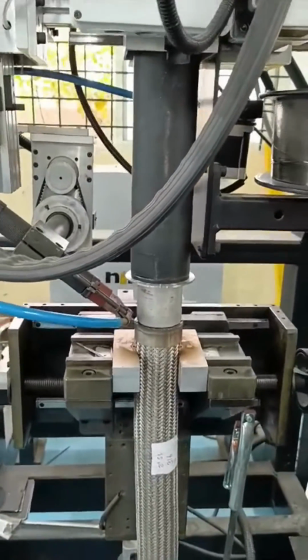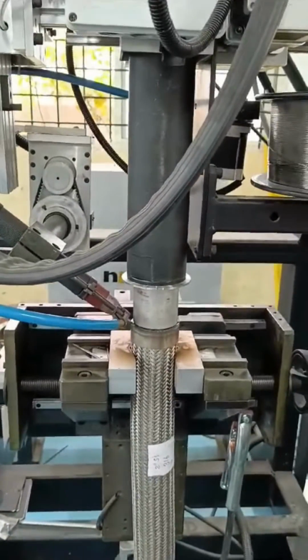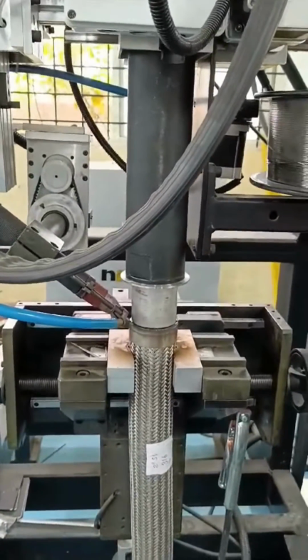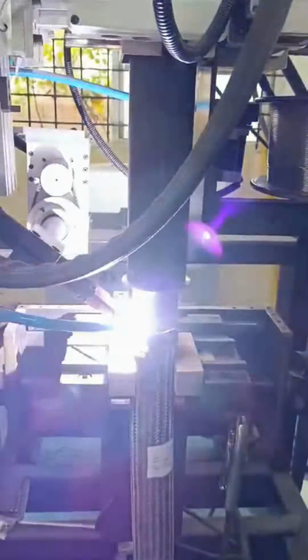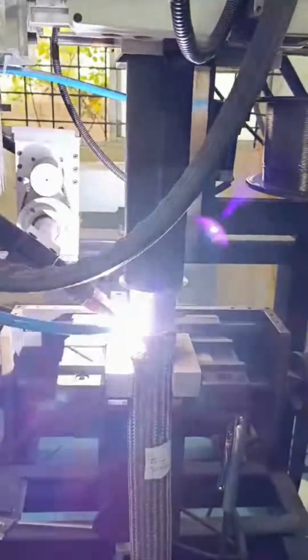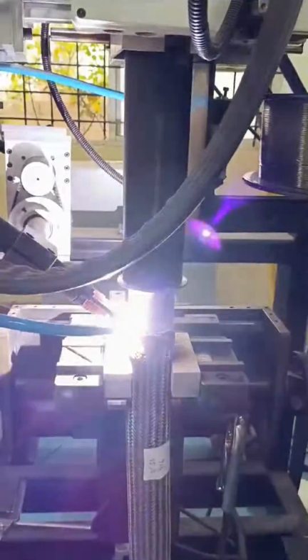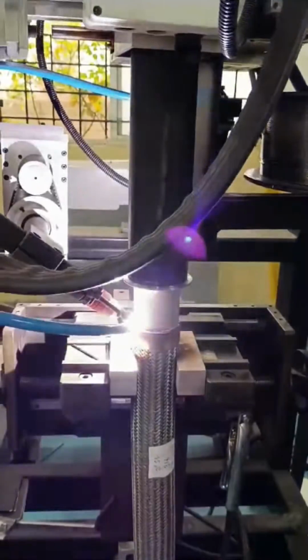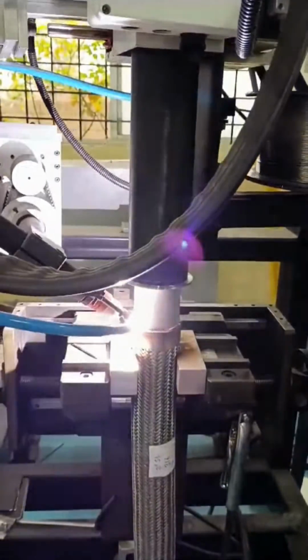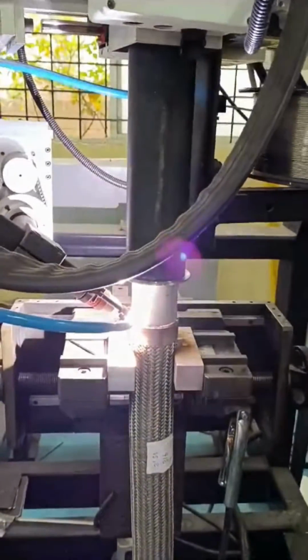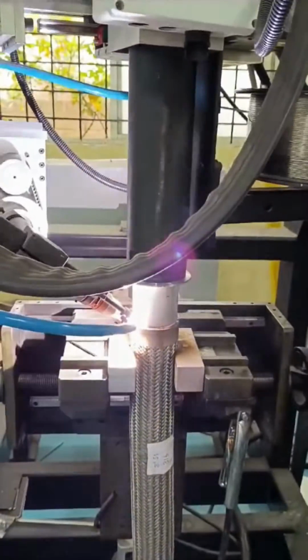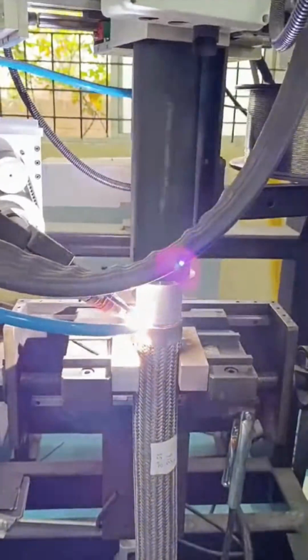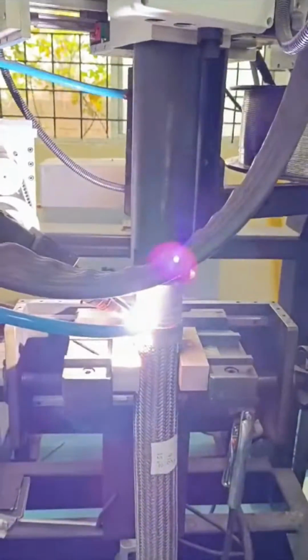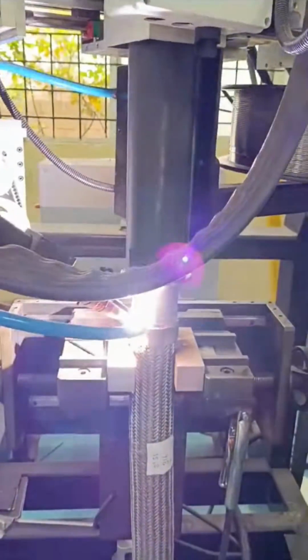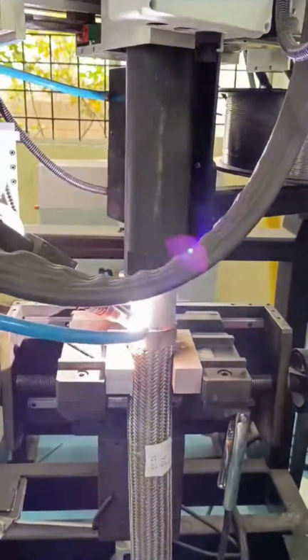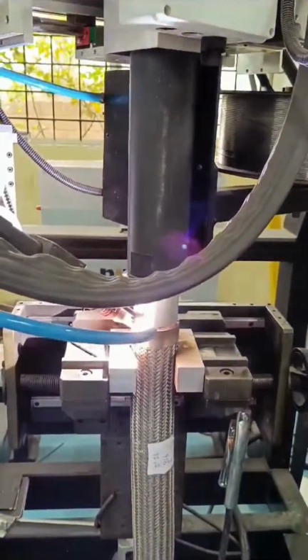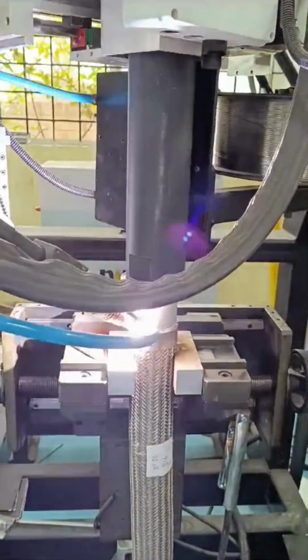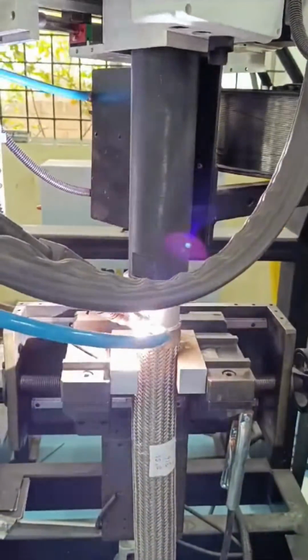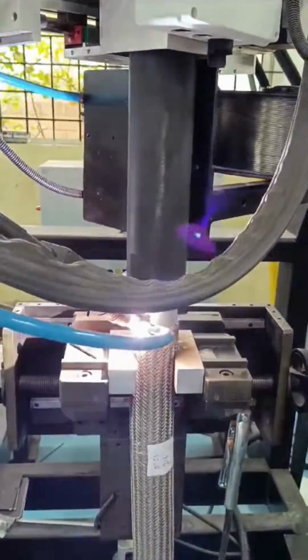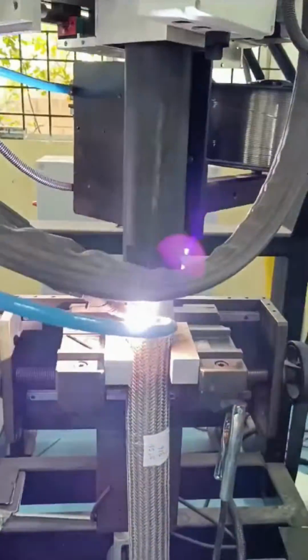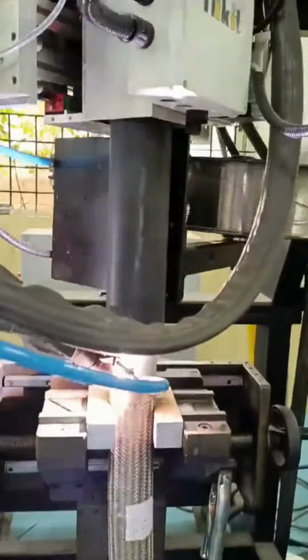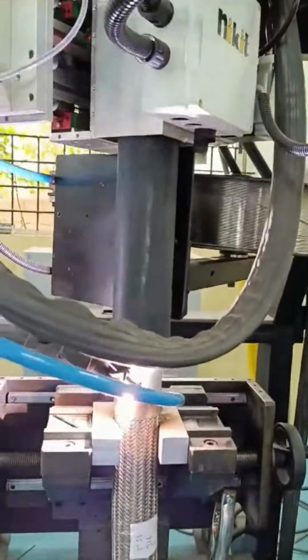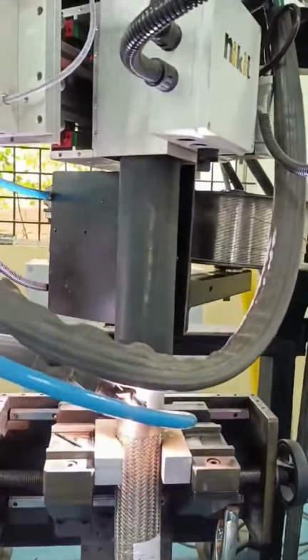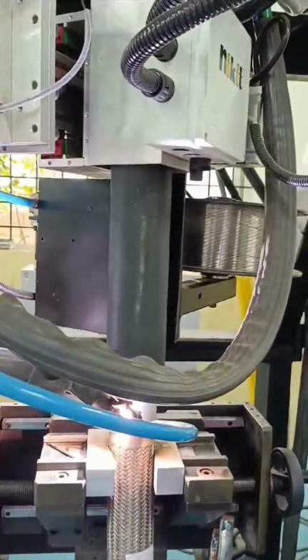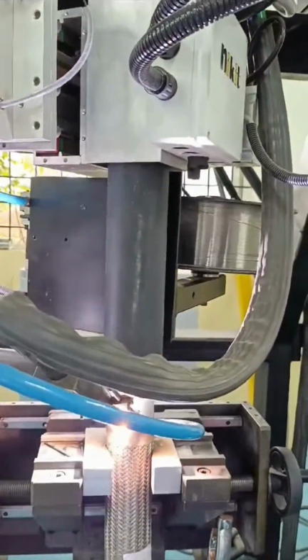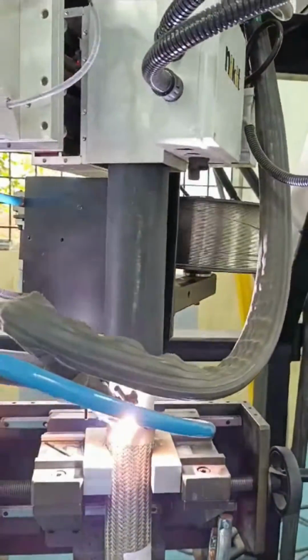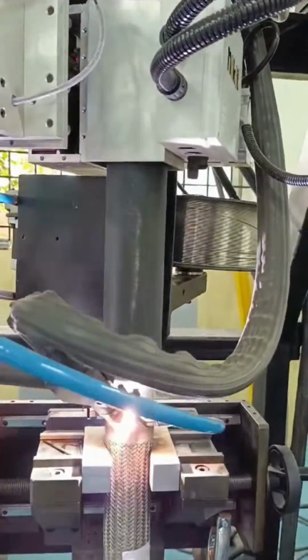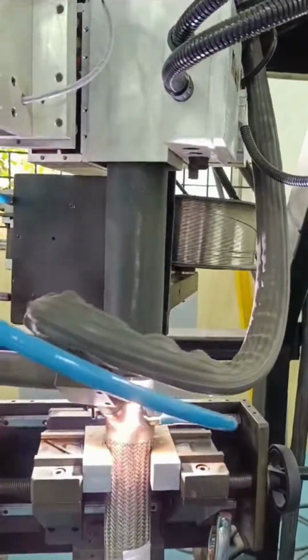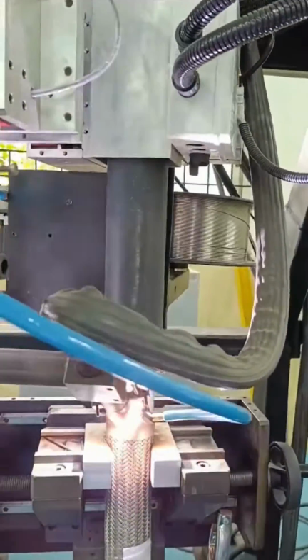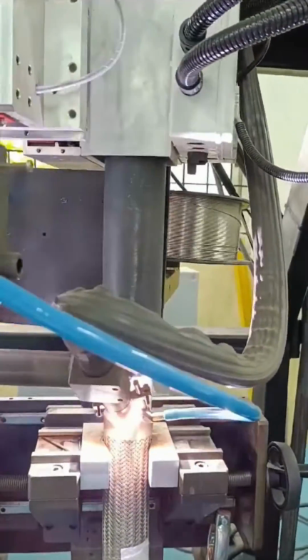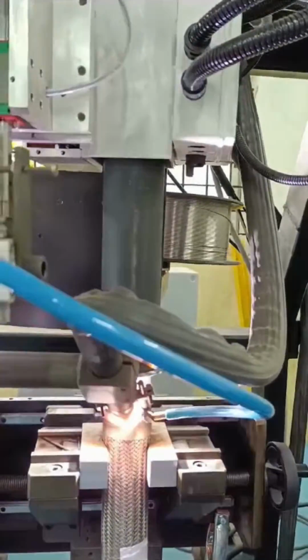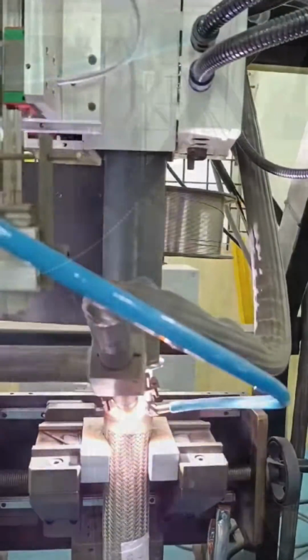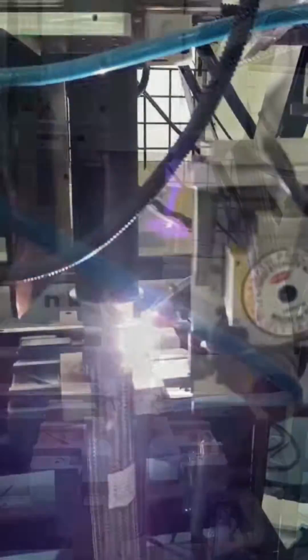Gone are the days of traditional welding methods that compromise quality and efficiency. Our Flexi Hose Welder utilizes state-of-the-art technology to ensure flawless welds every time, meeting the stringent demands of modern industries.